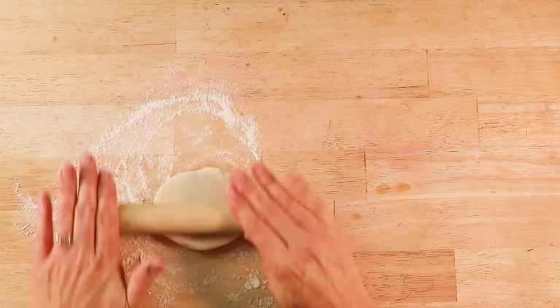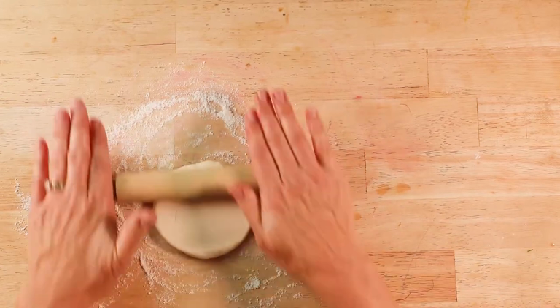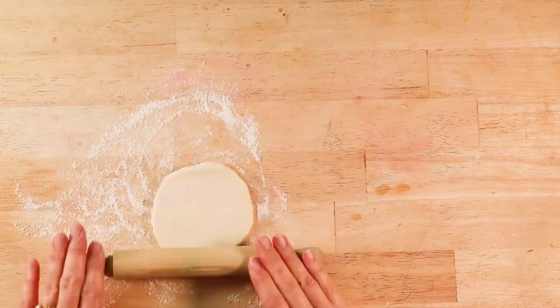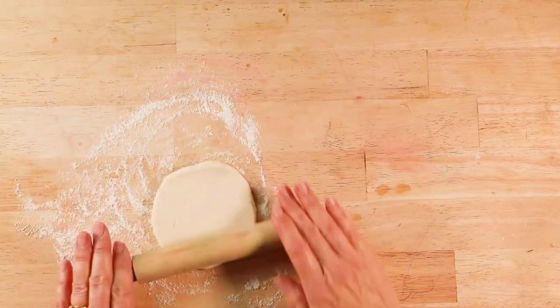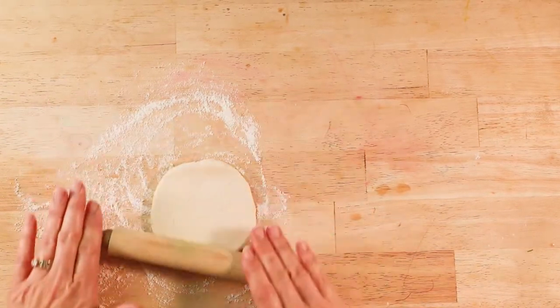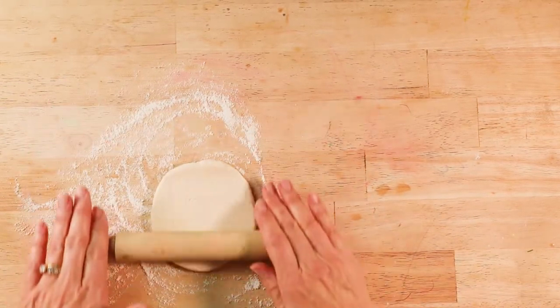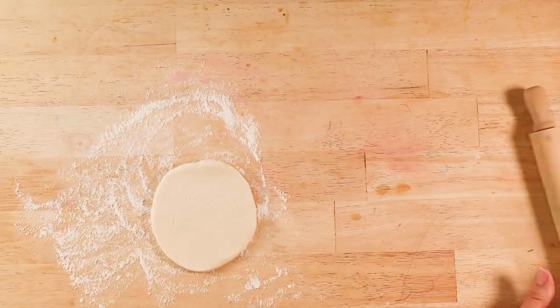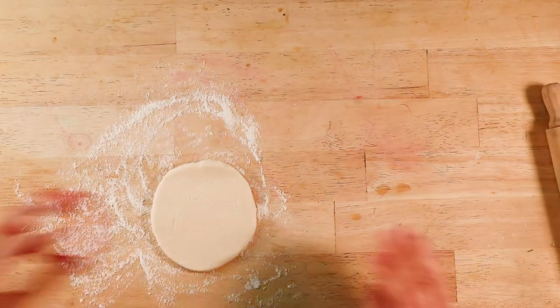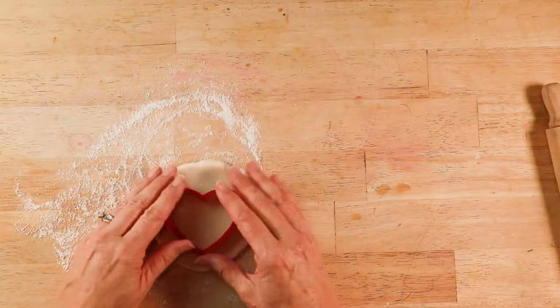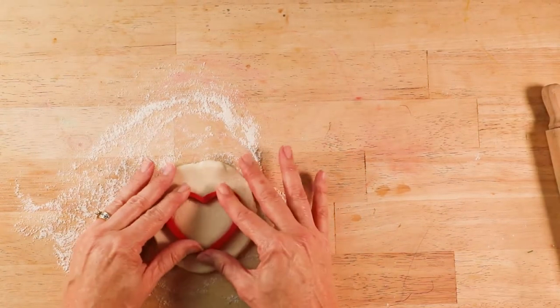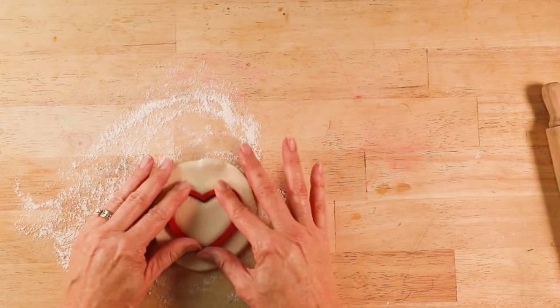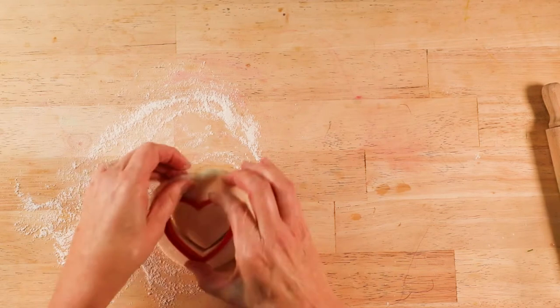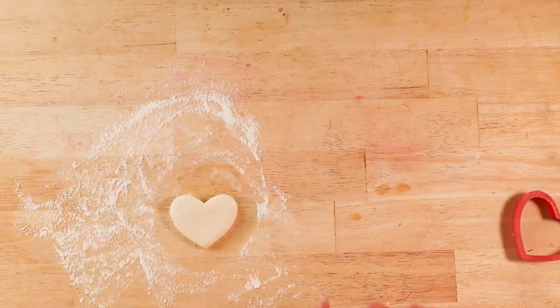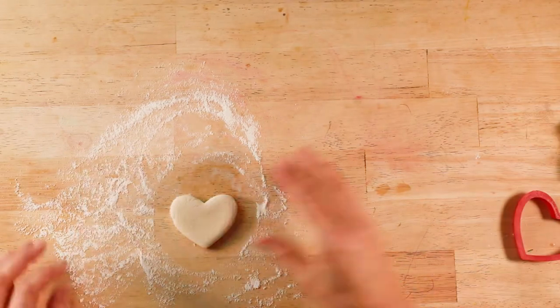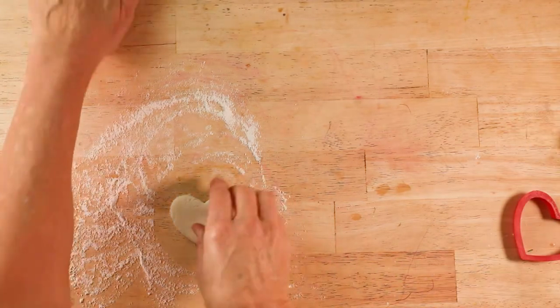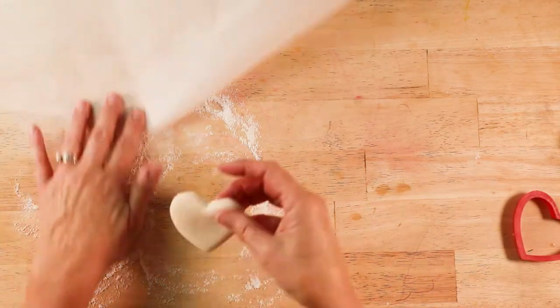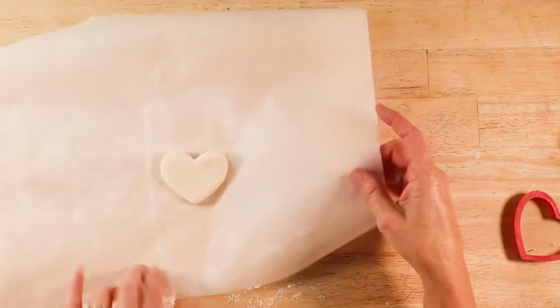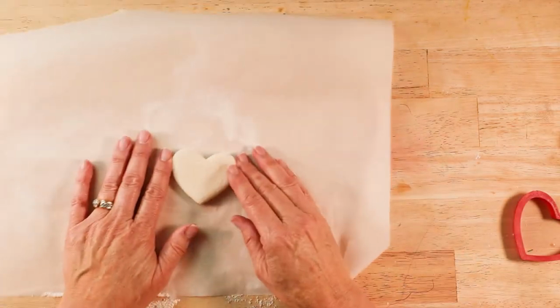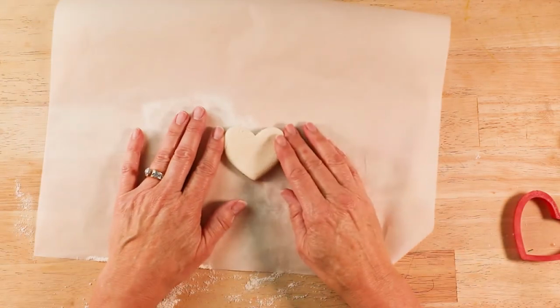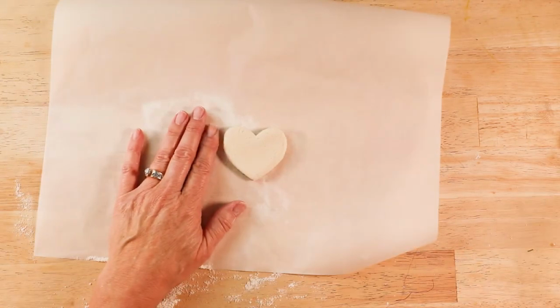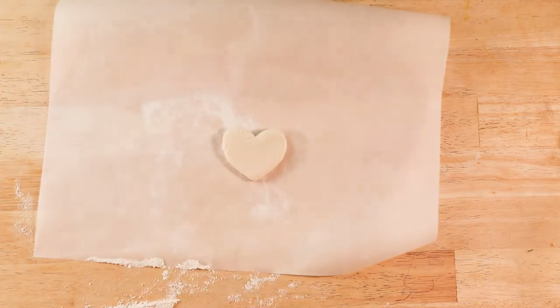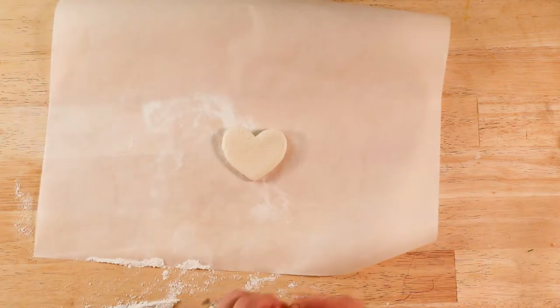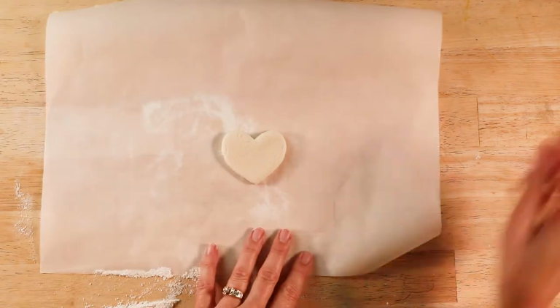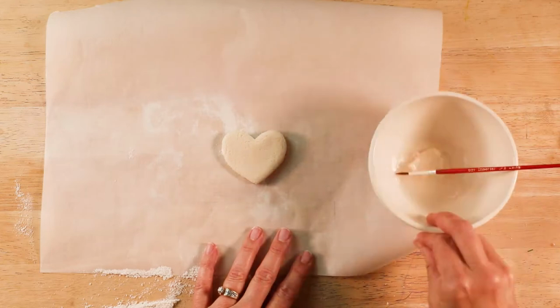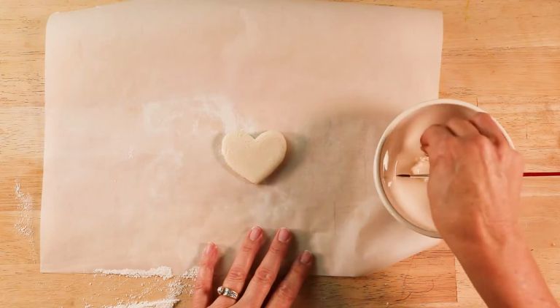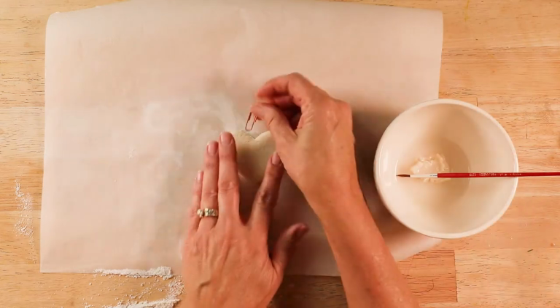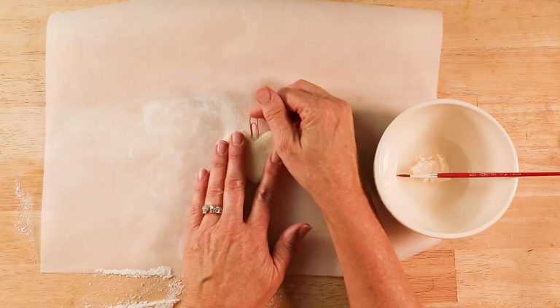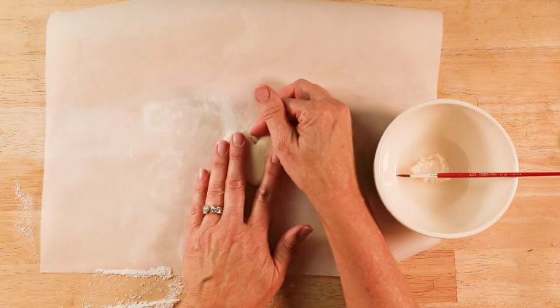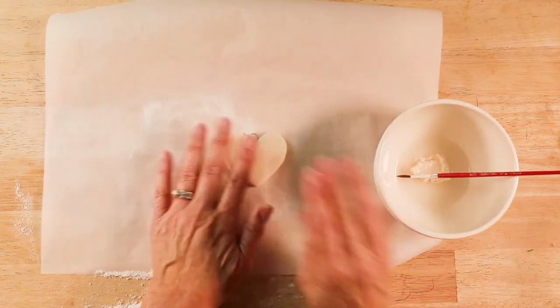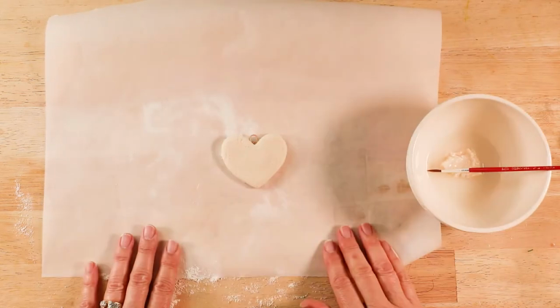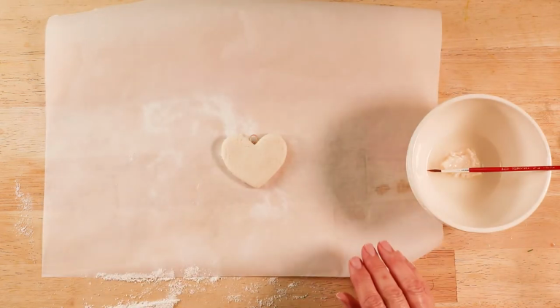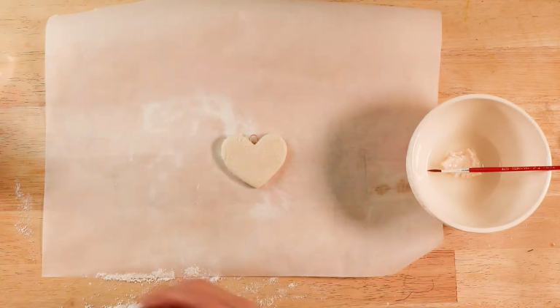Roll out your dough and then use your heart cookie cutter. Place it on parchment paper for baking, then insert the paperclip.